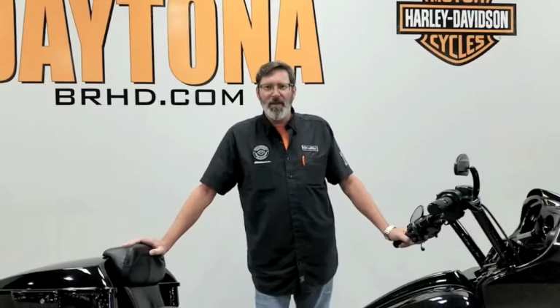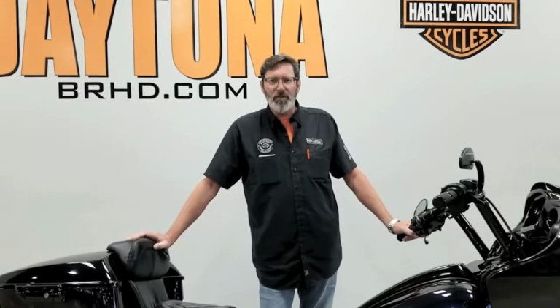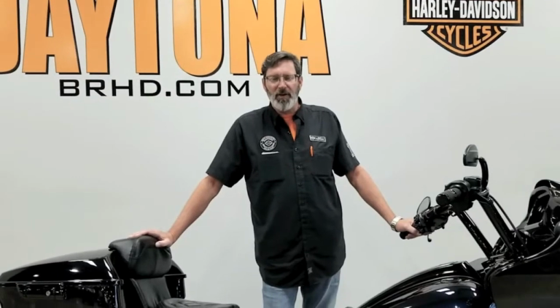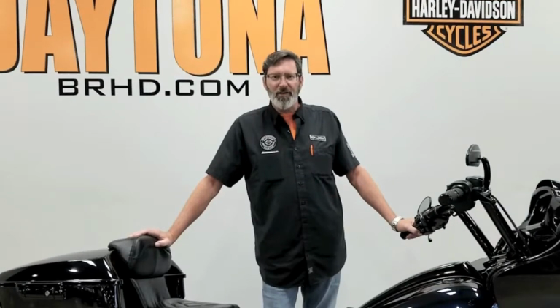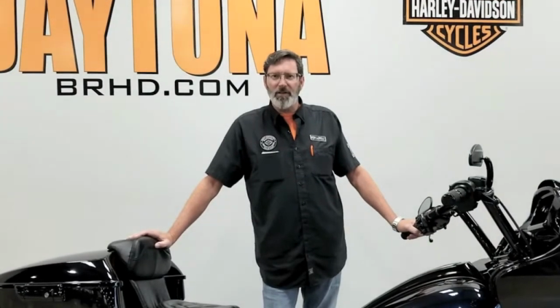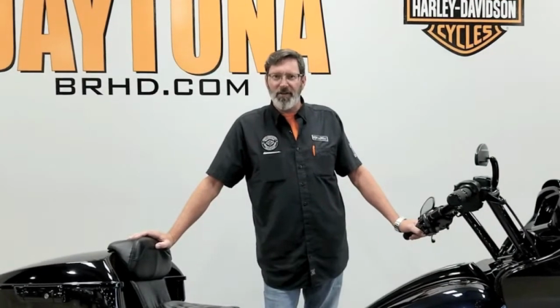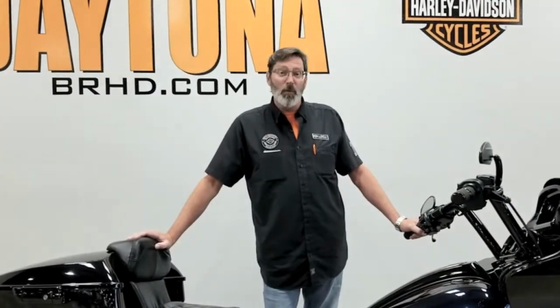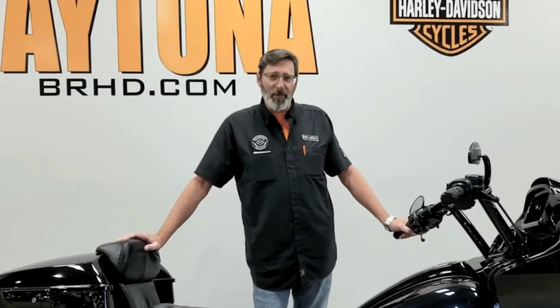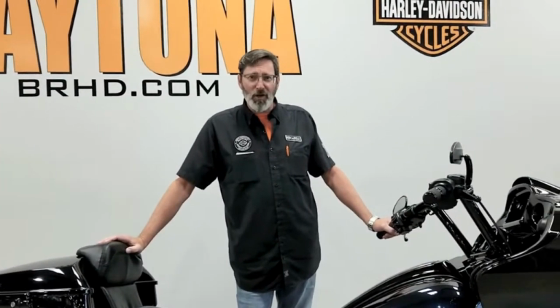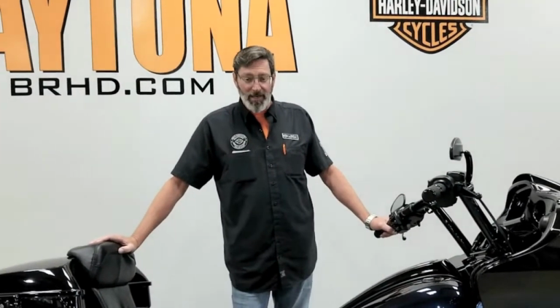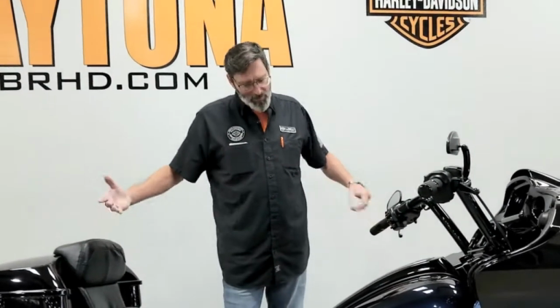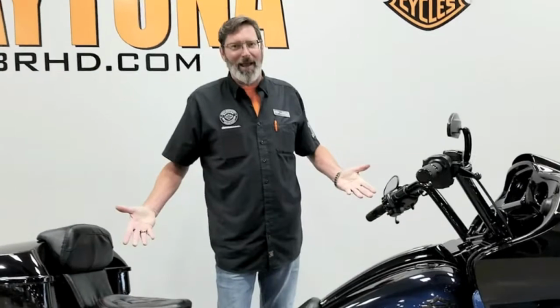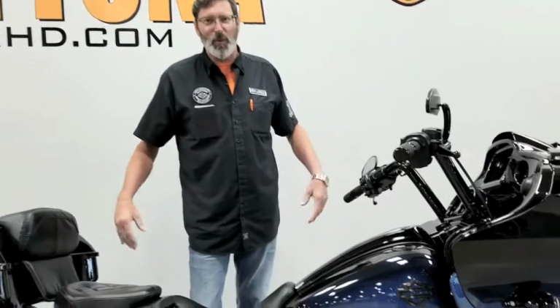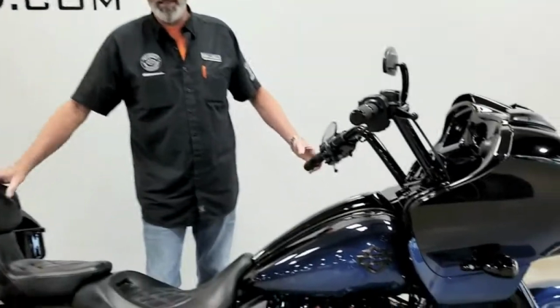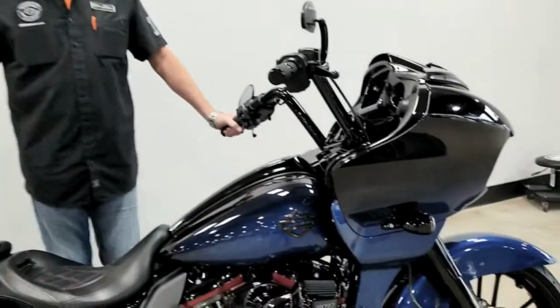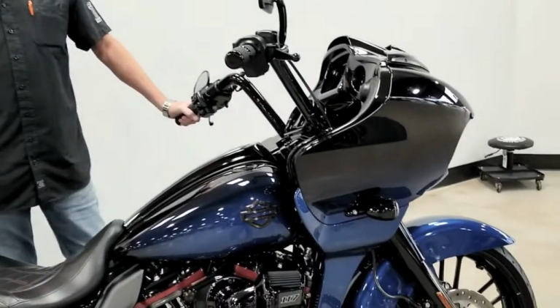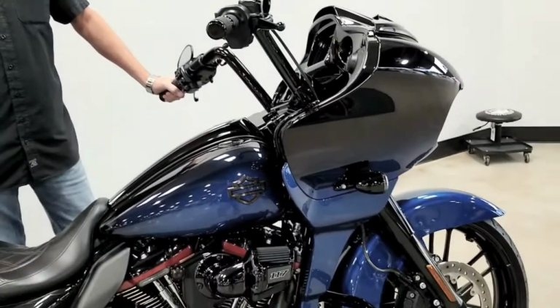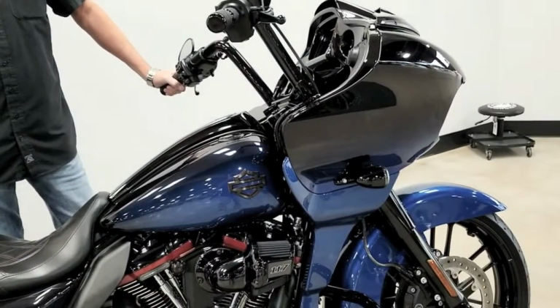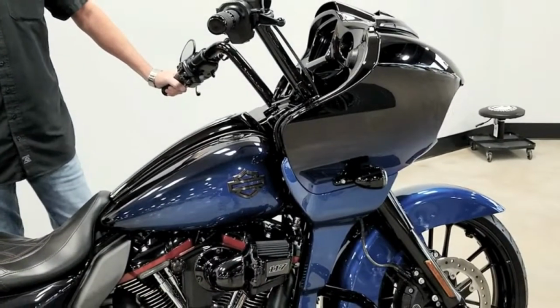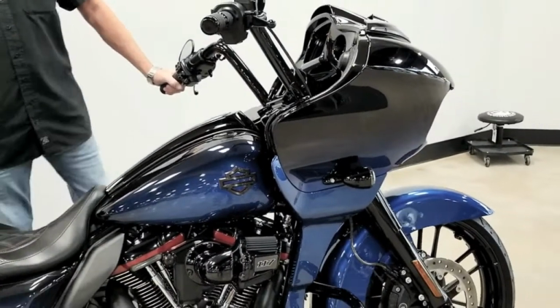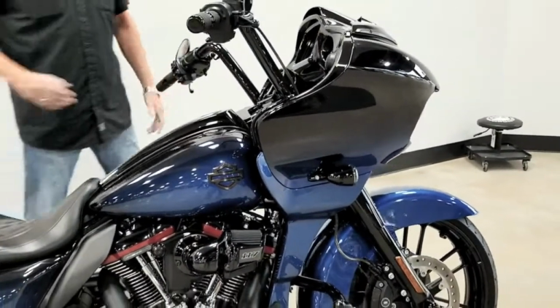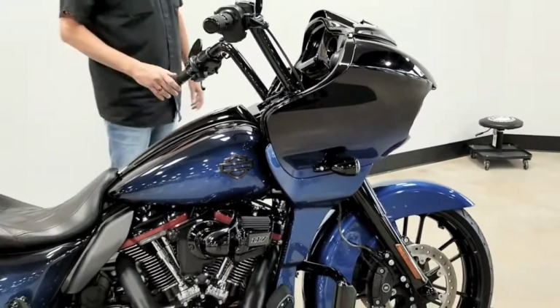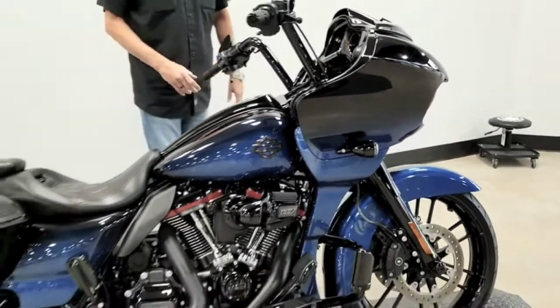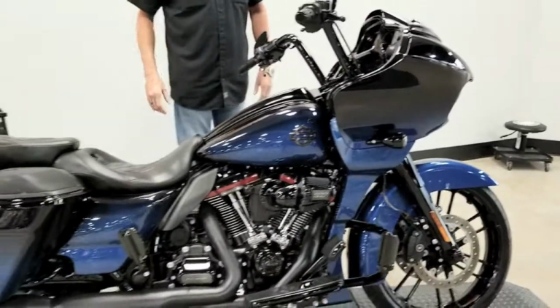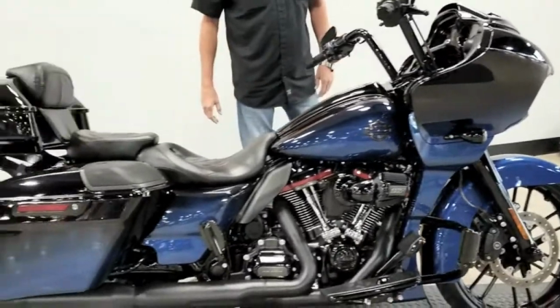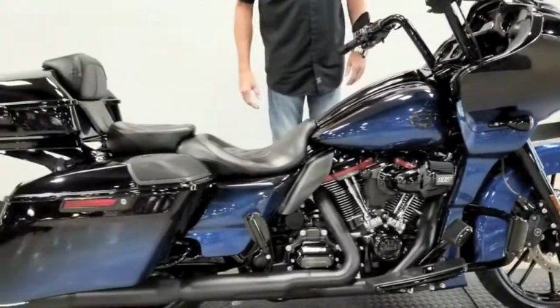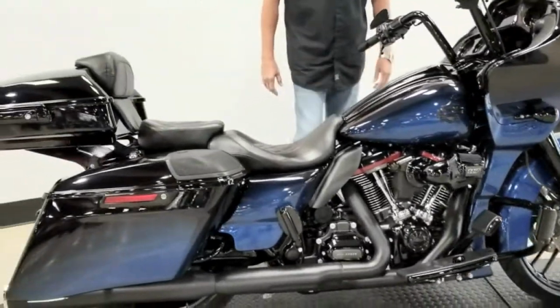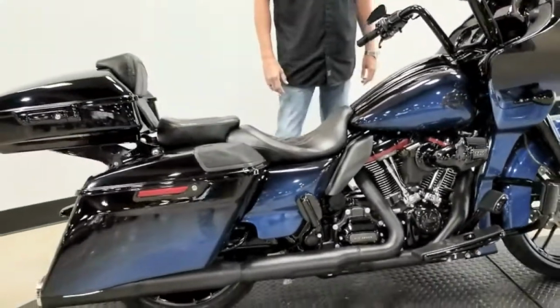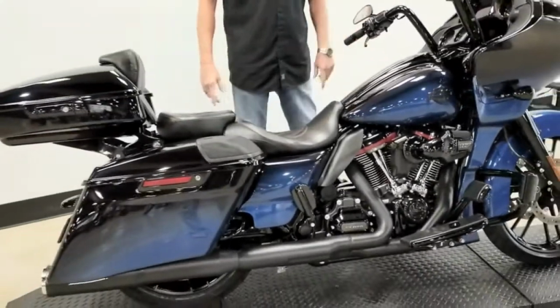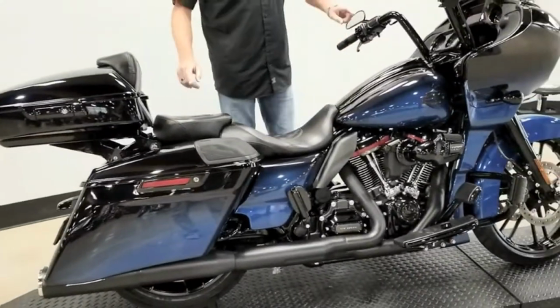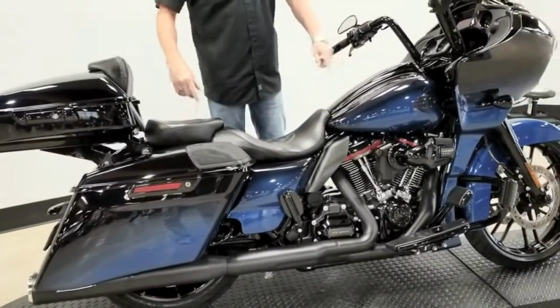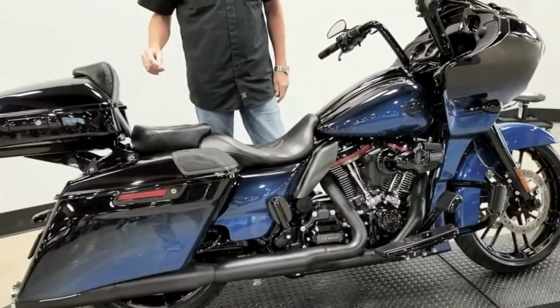Hey y'all, it's Big Earp here at Daytona Harley-Davidson. Wrapping up Shark Week and guess what we got? 2019 Mako Shark Fade CVO Road Glide. Look at this beauty. This is the hottest bike of 2019.